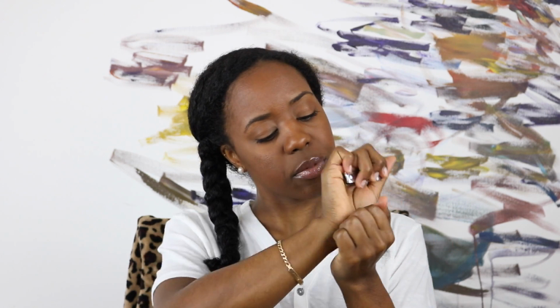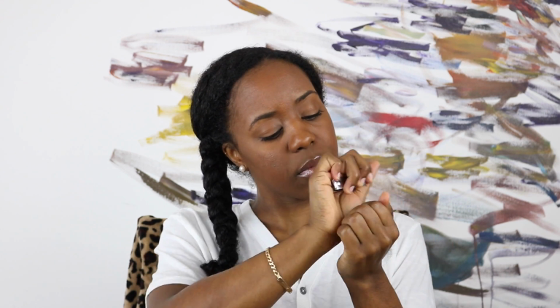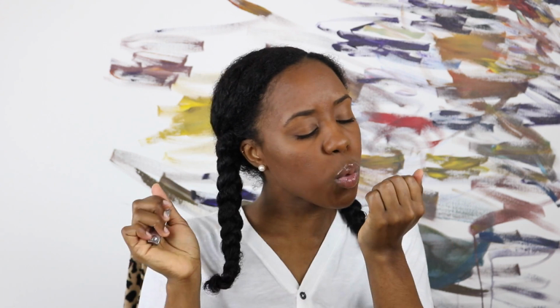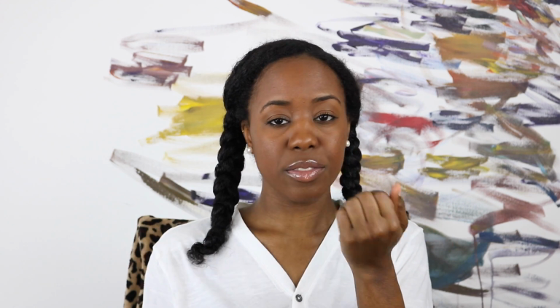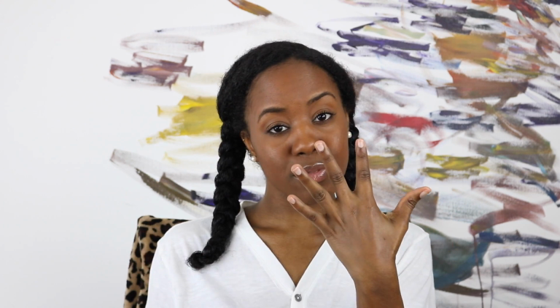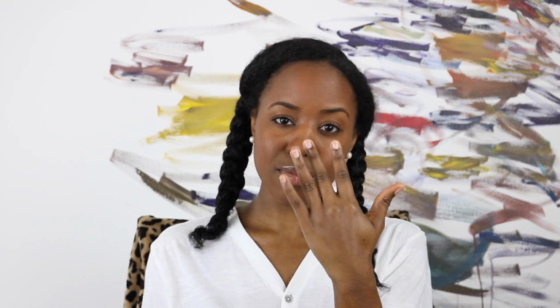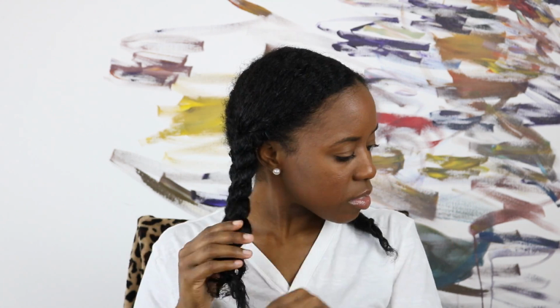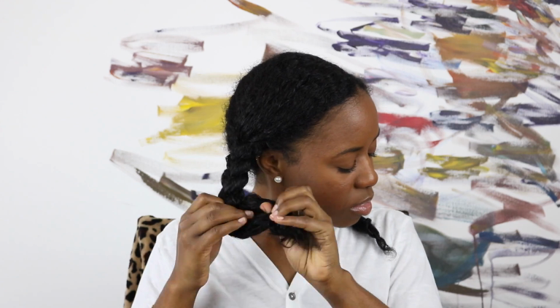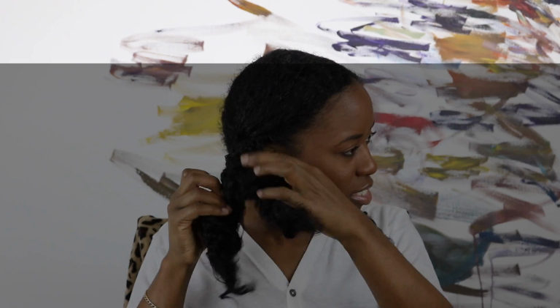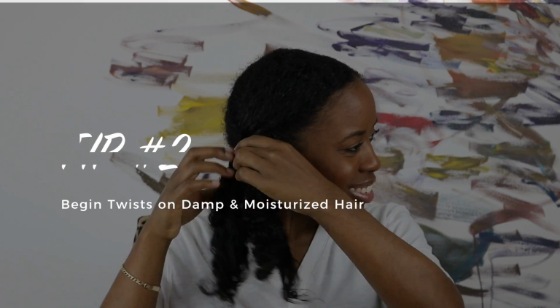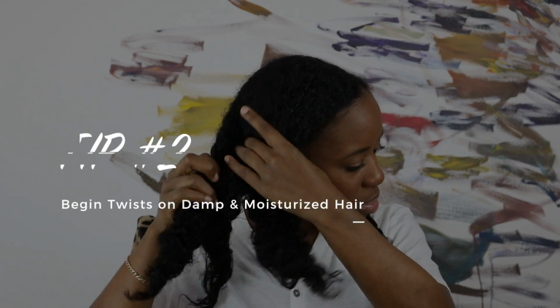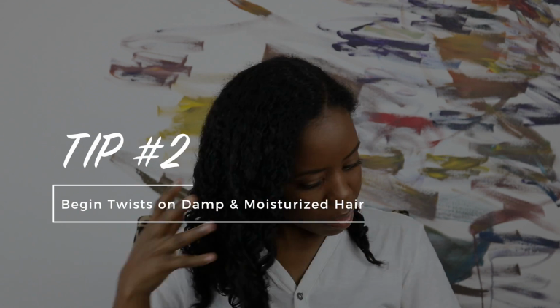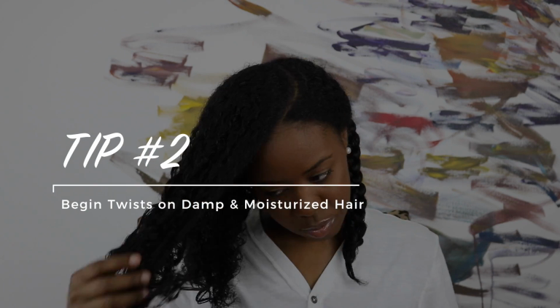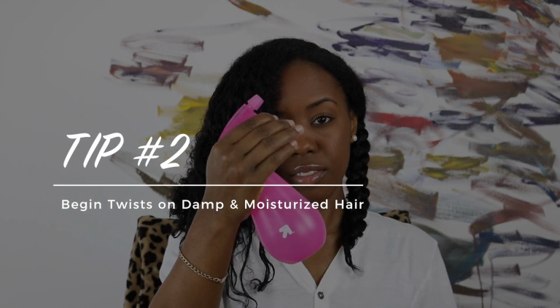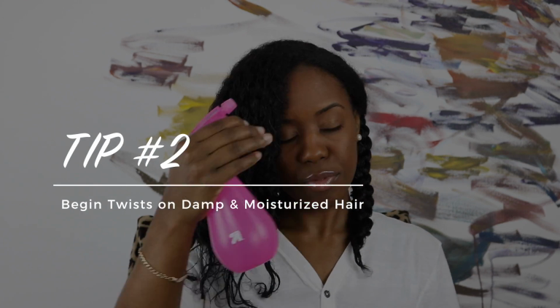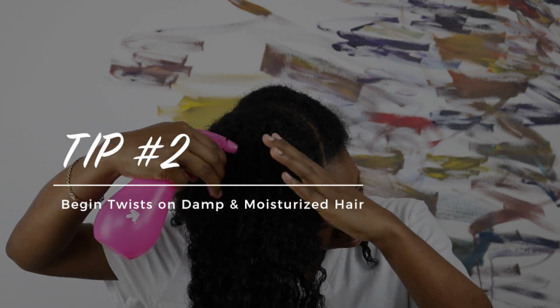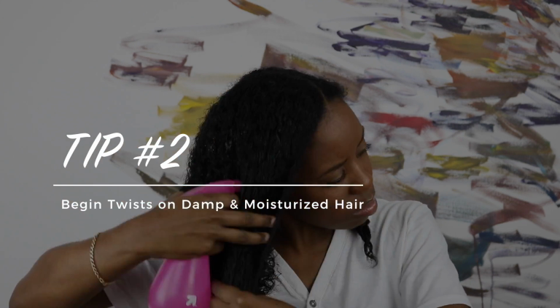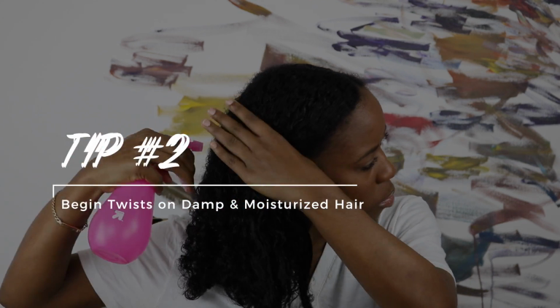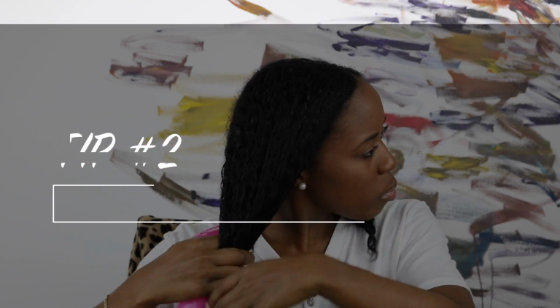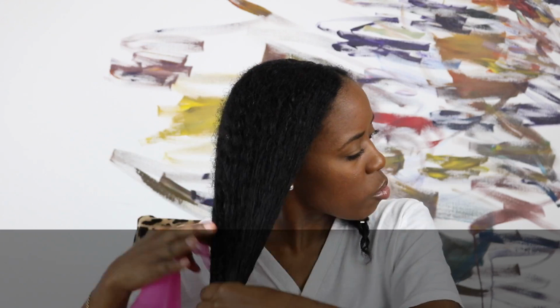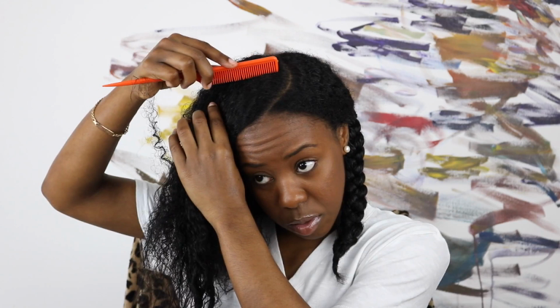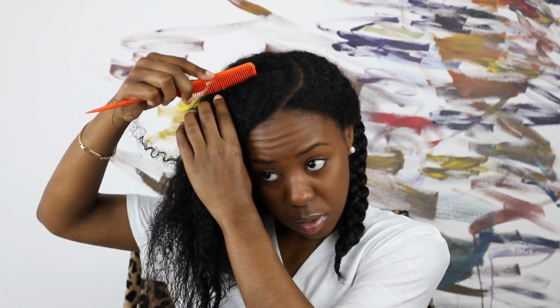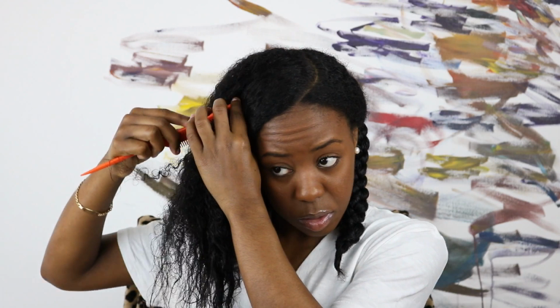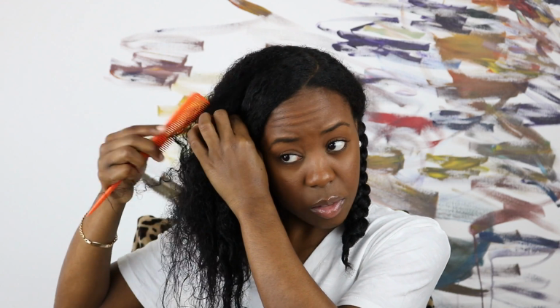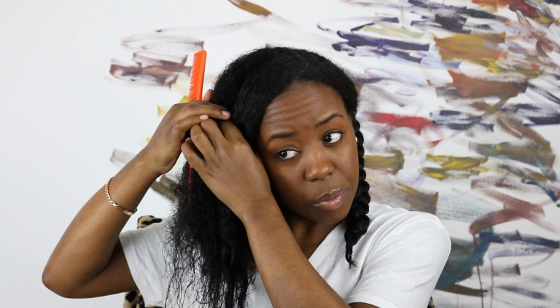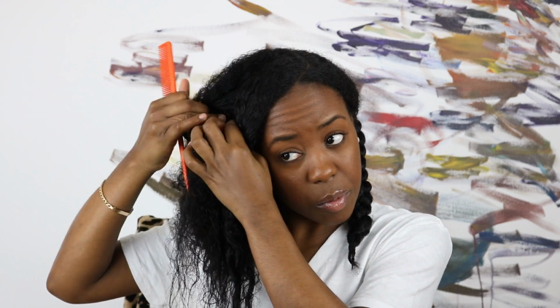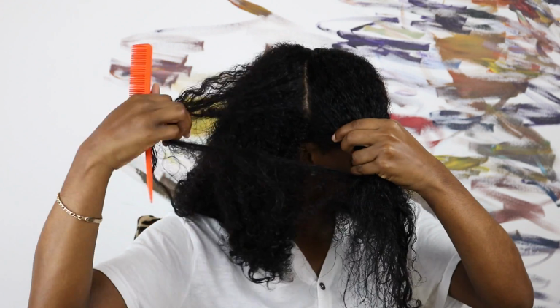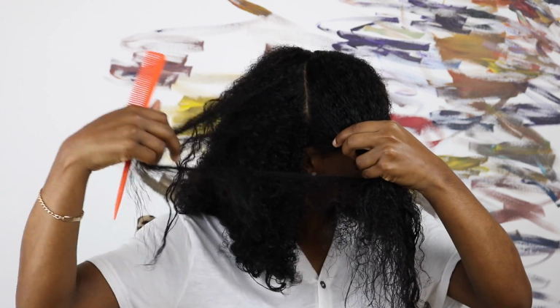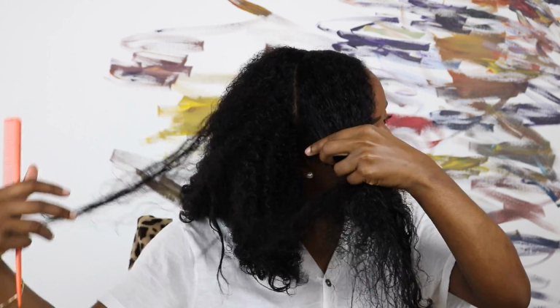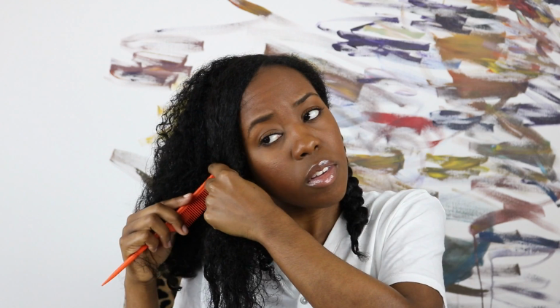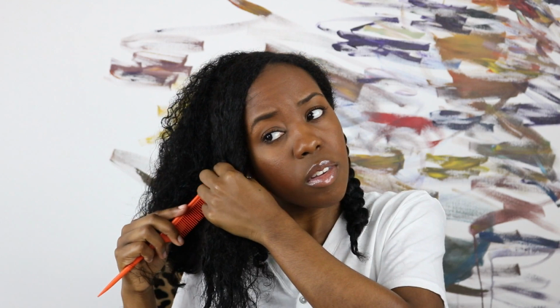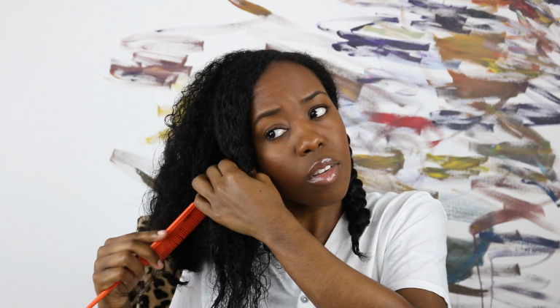Let me know in the comments down below if this has happened to you. My second tip would be to begin your twist on clean, wet and moisturized hair. When your hair is damp, your hair strands tend to absorb the products a lot better and dry in the shape of the twist that you put them in.